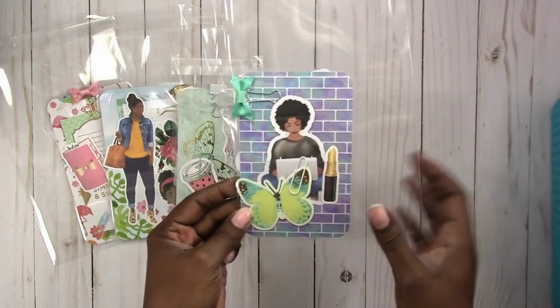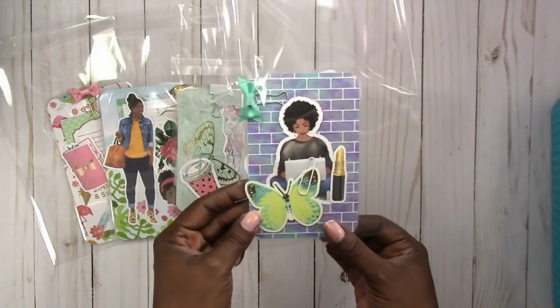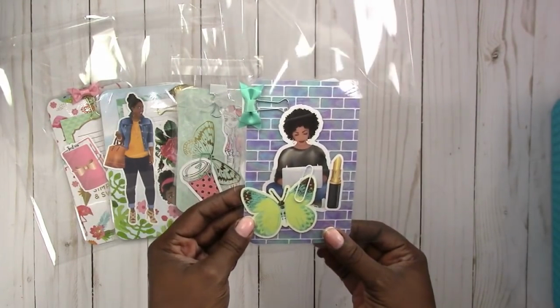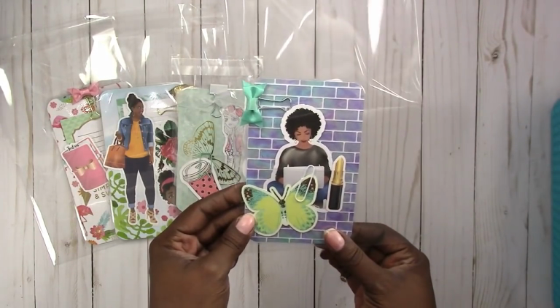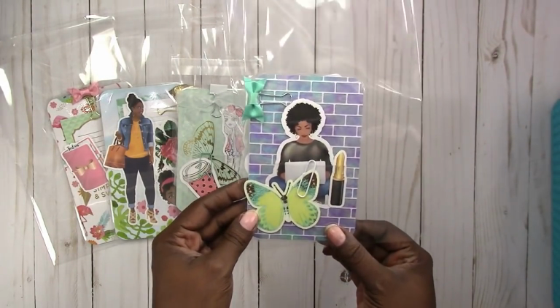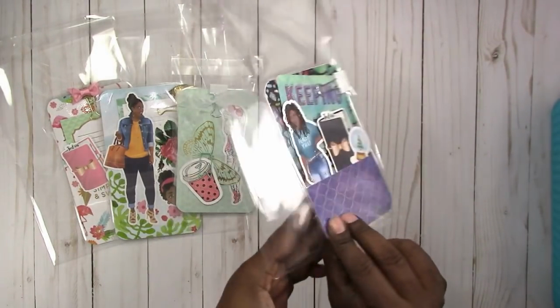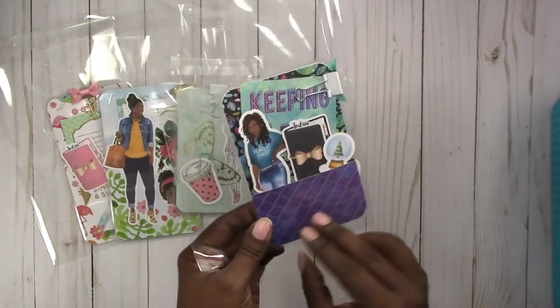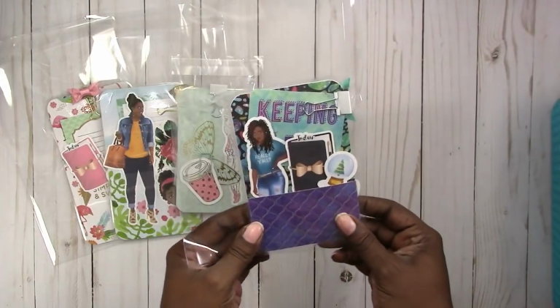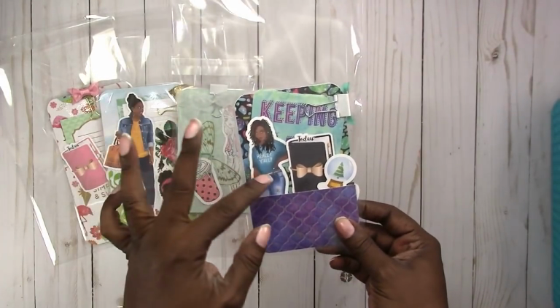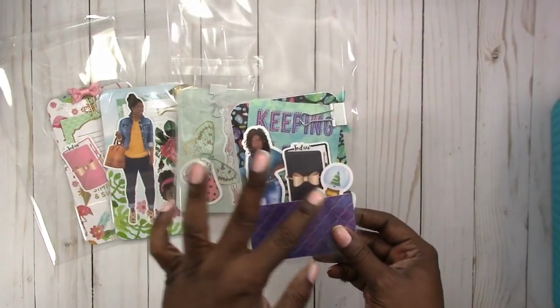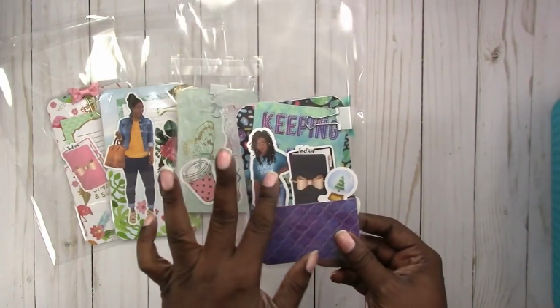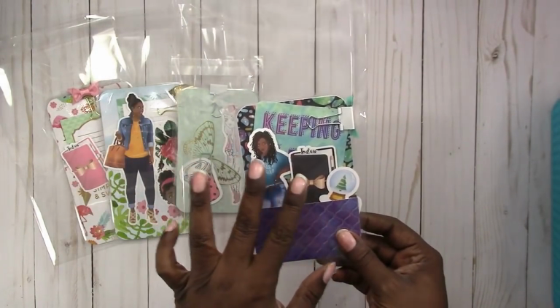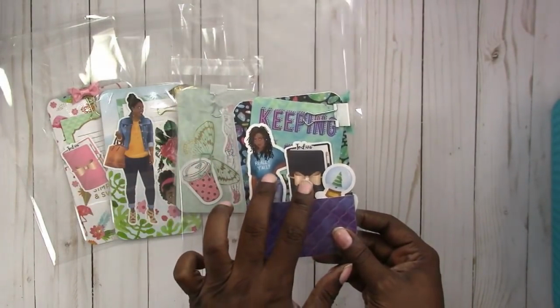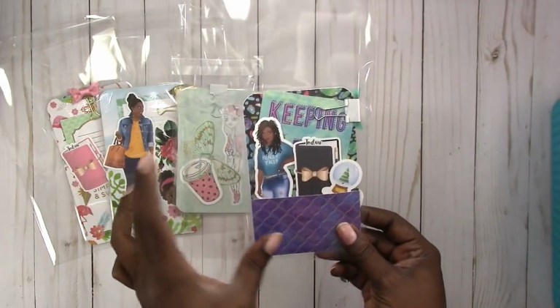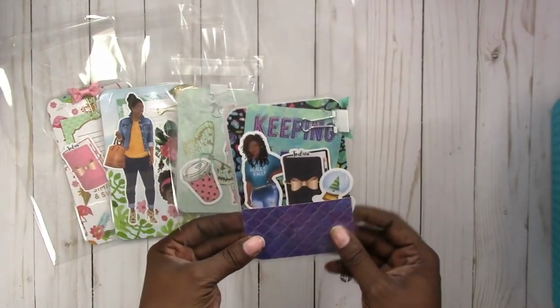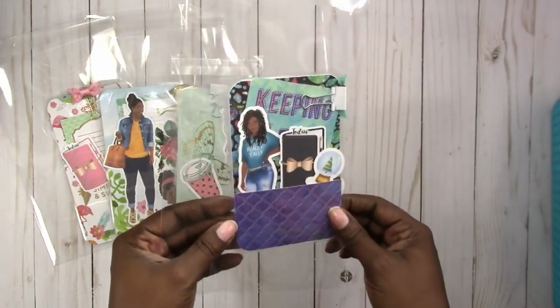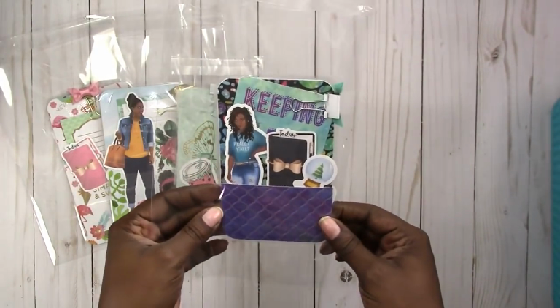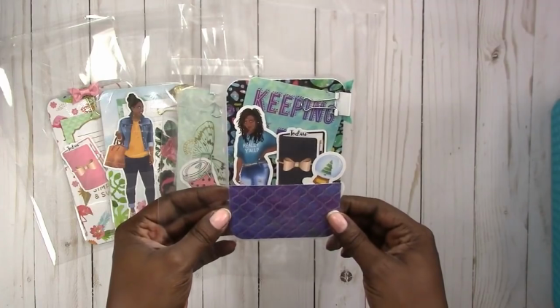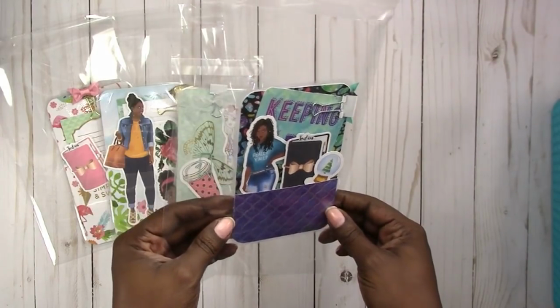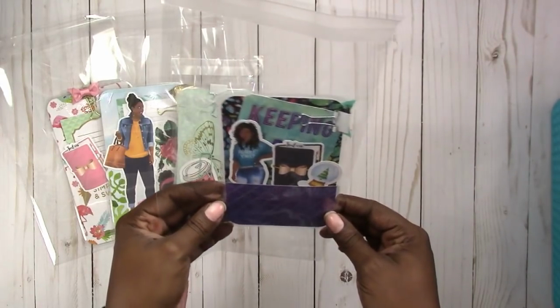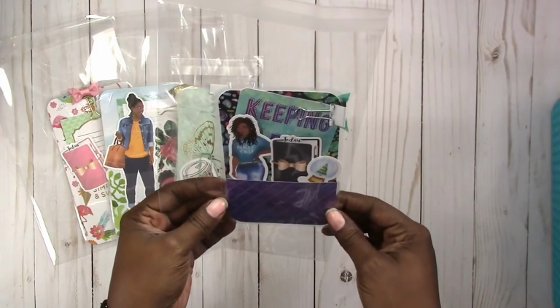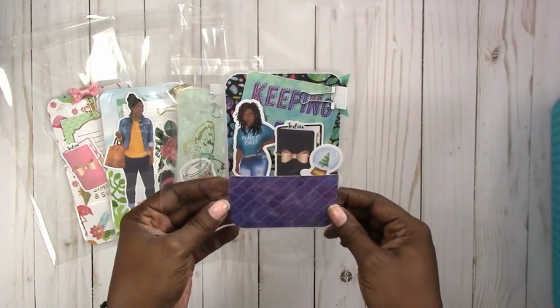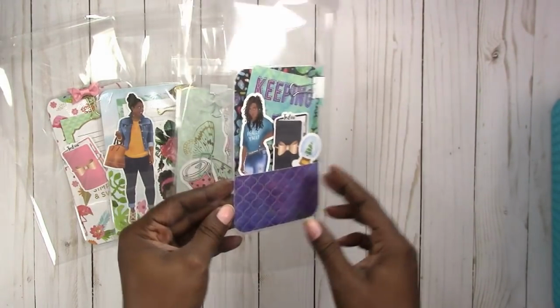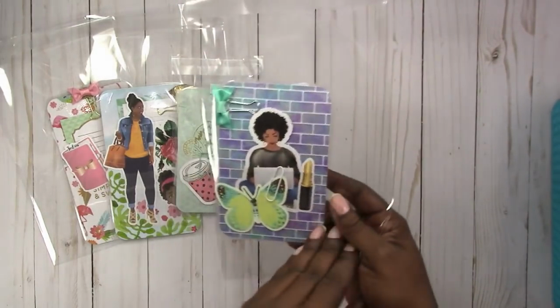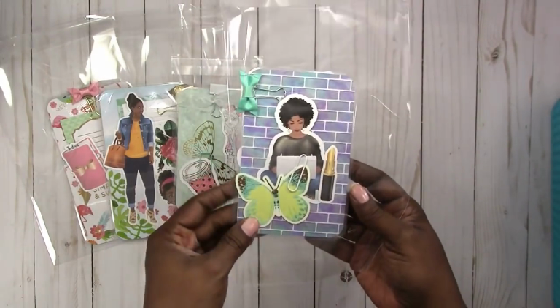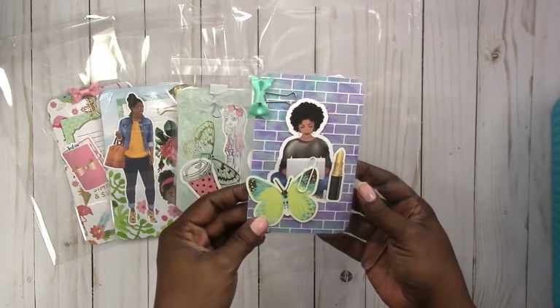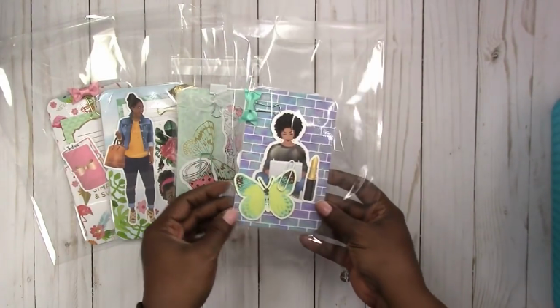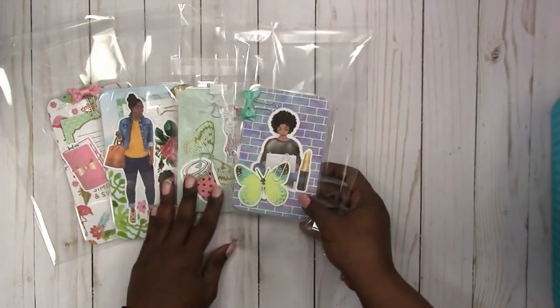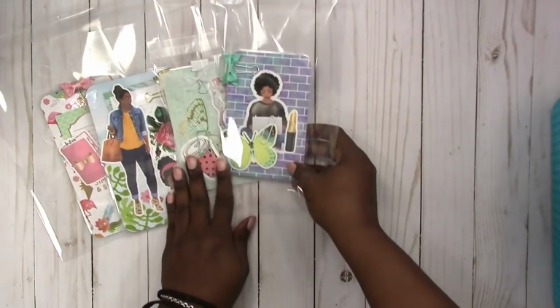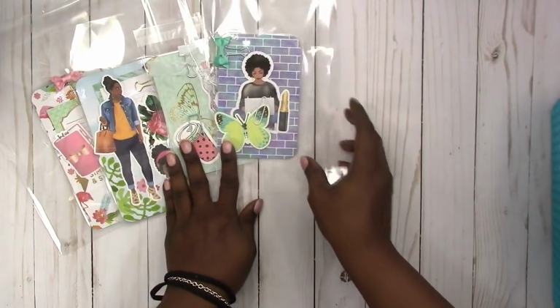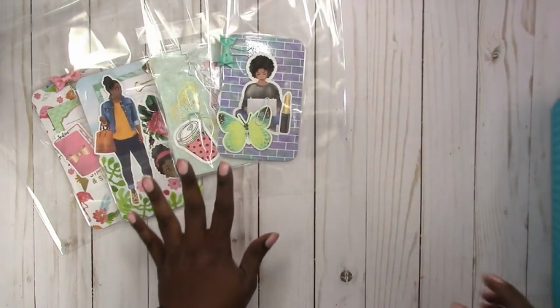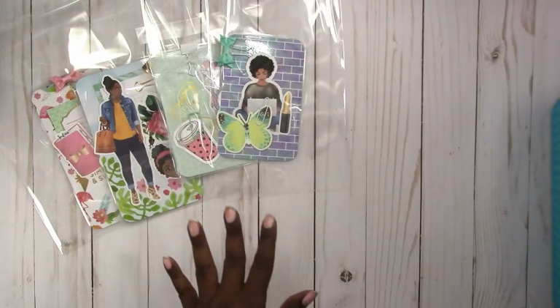Both of those illustrations are mine, as well as these two here, and this one has a card in the back that says 'keeping it real.' So there's that one and again that is a pocket size.